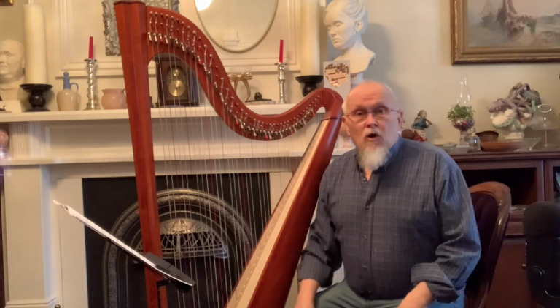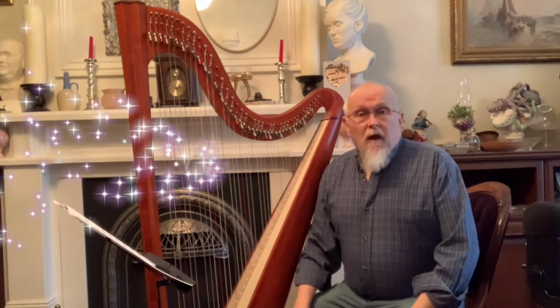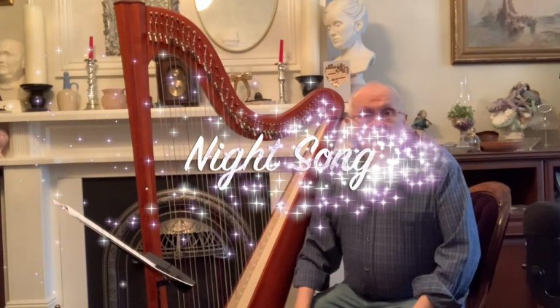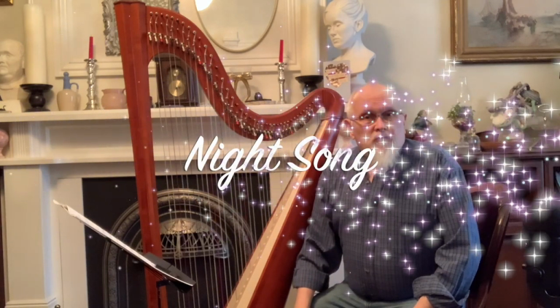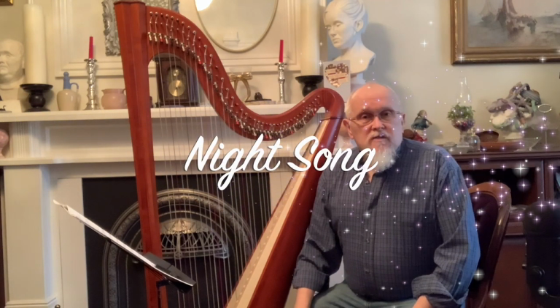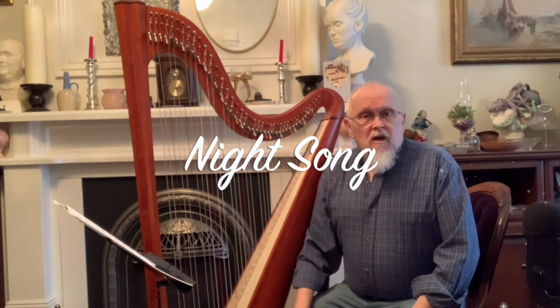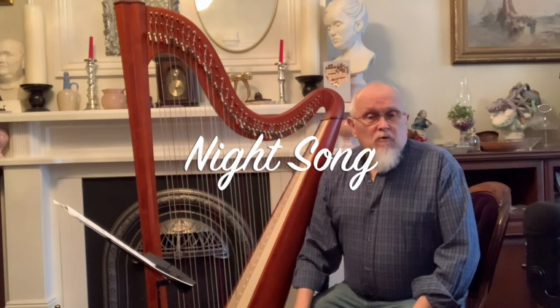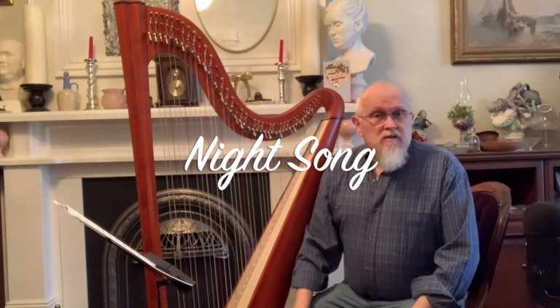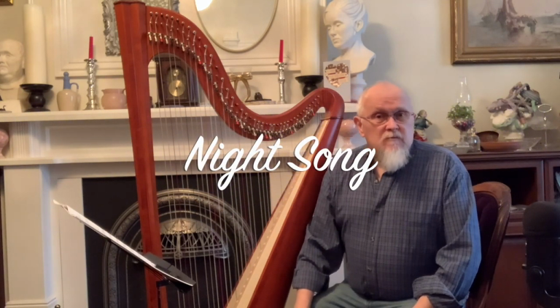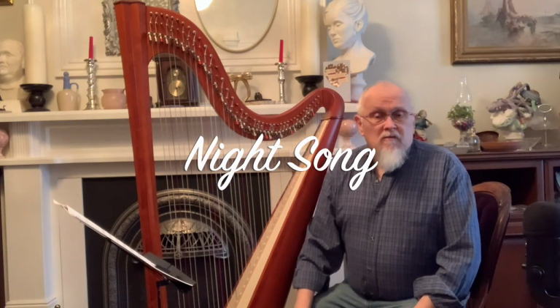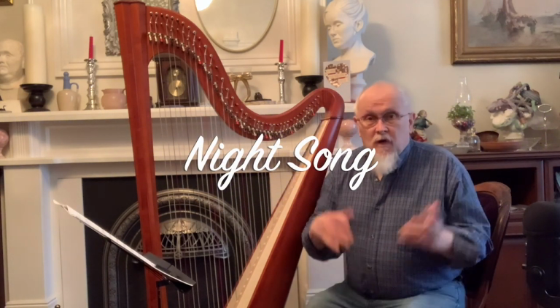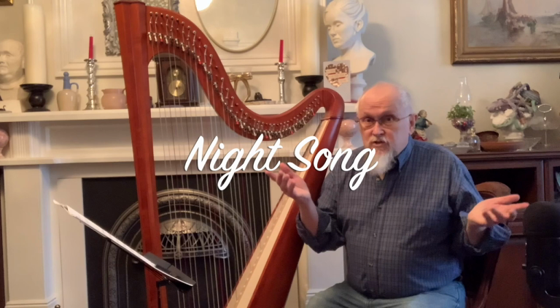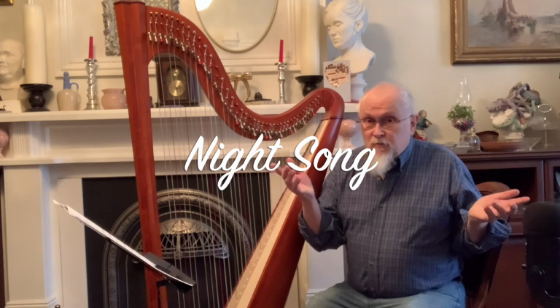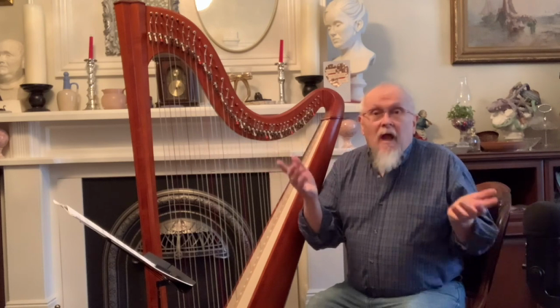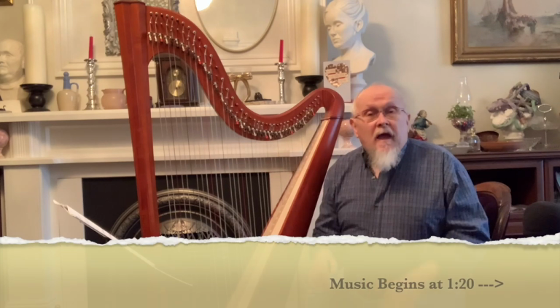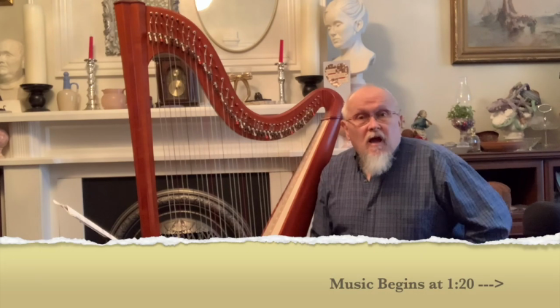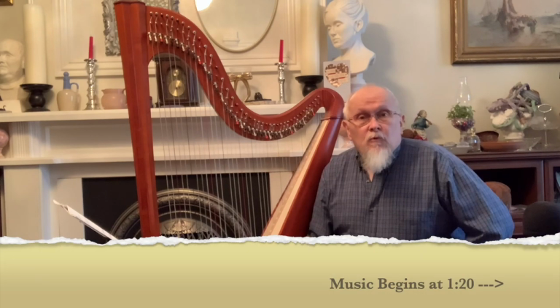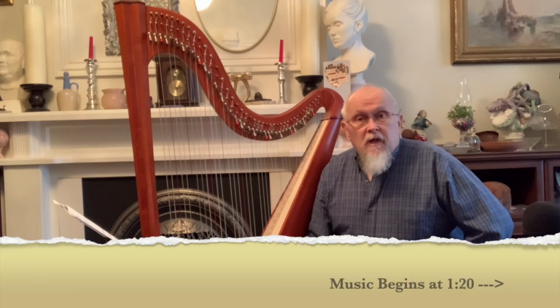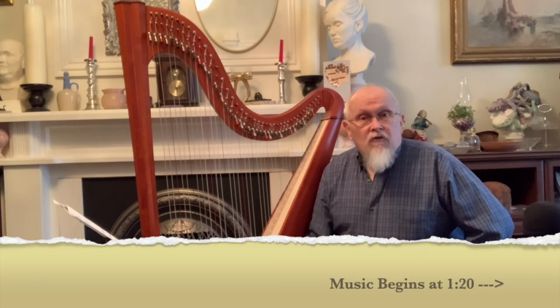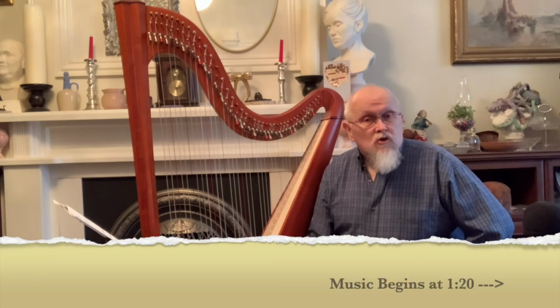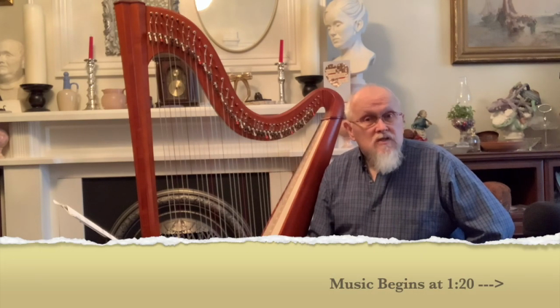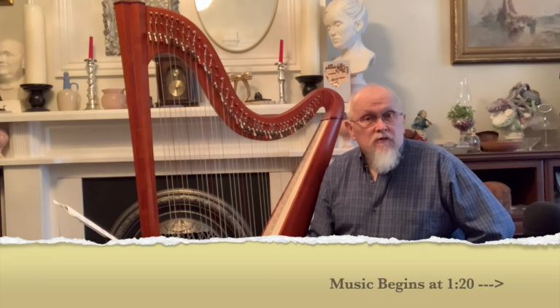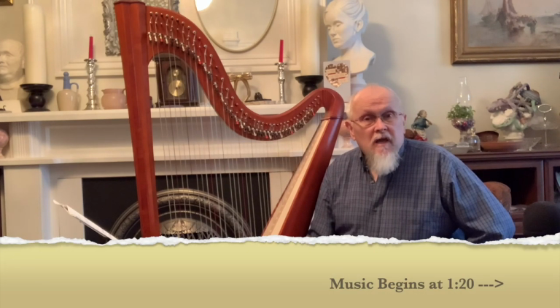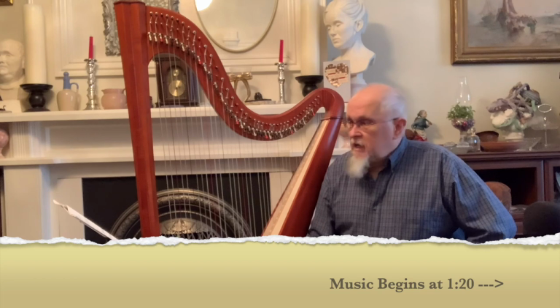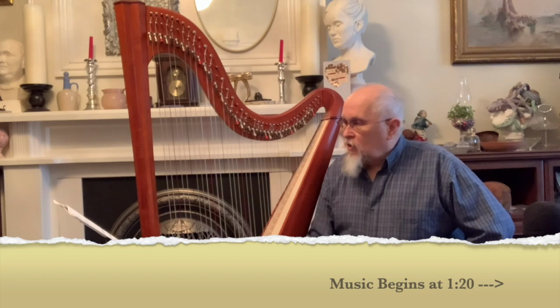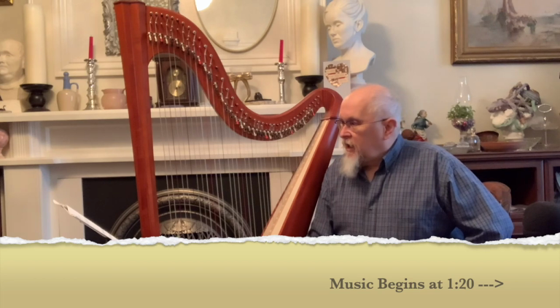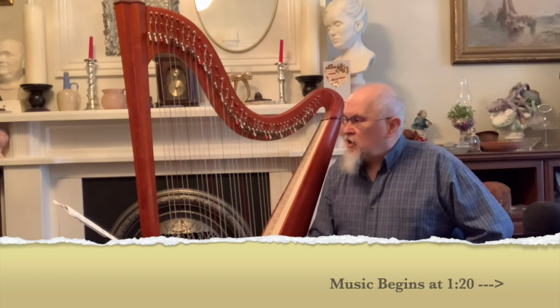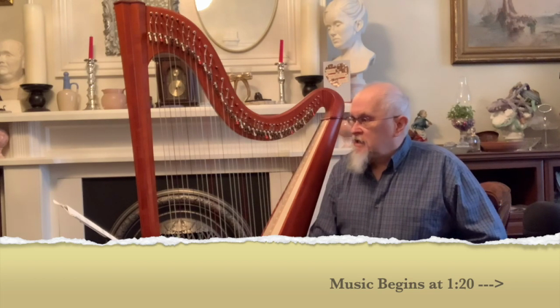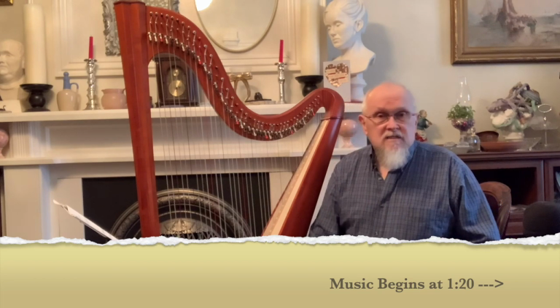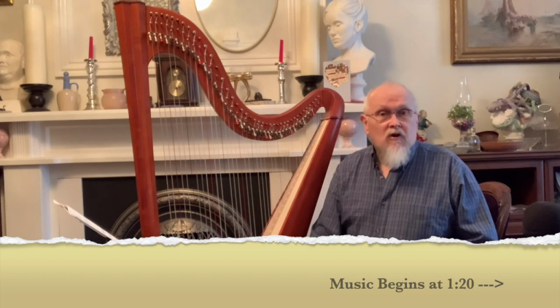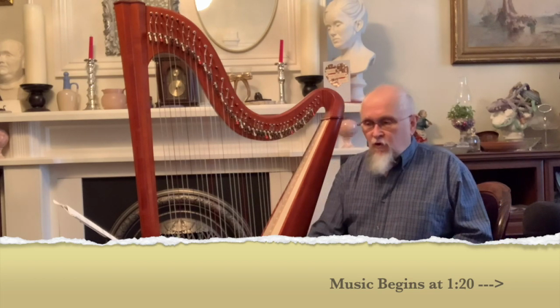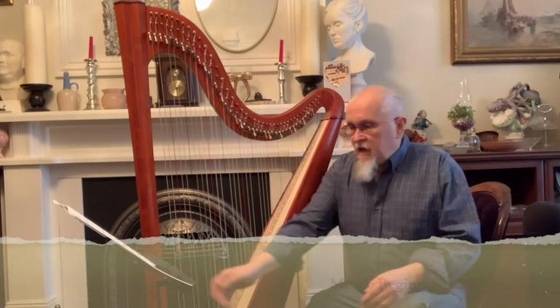Hello, it's Professor Tea Time at Professor Tea Time's Garden, otherwise known as John Sproul, and I'm going to play a very short piece for you today. It's called Night Song. It's a Slavonic folk dance.